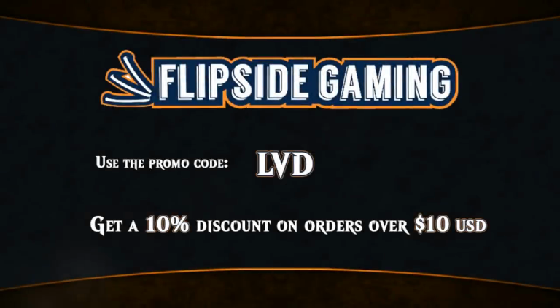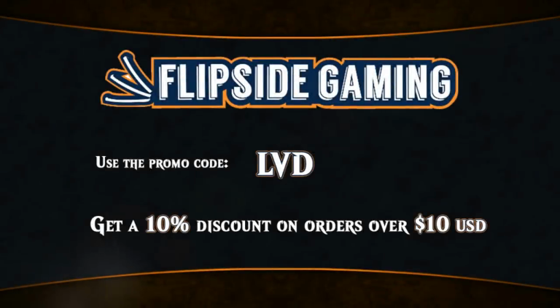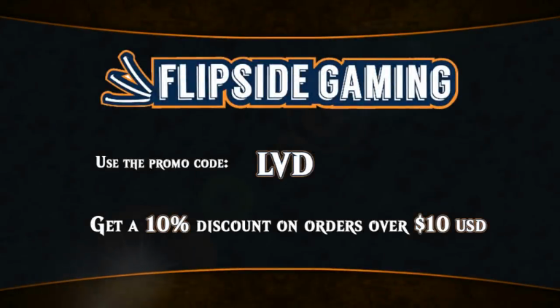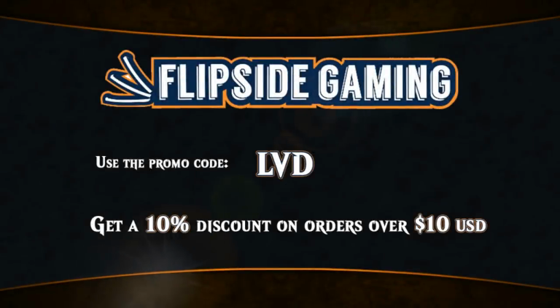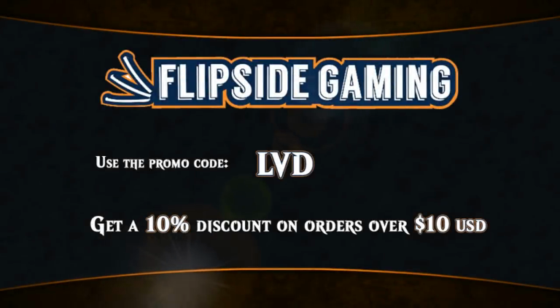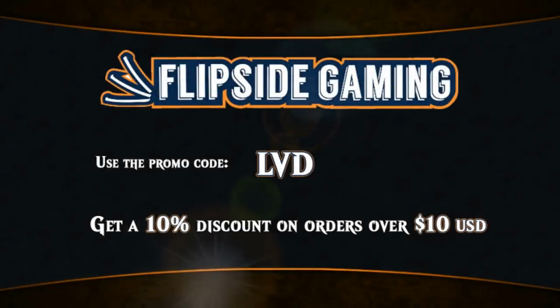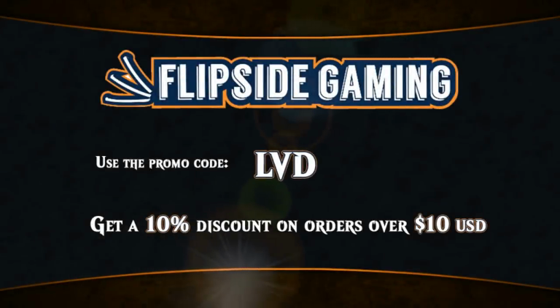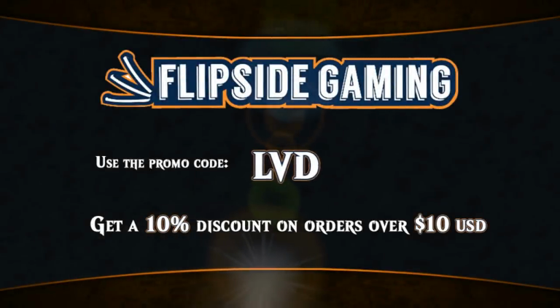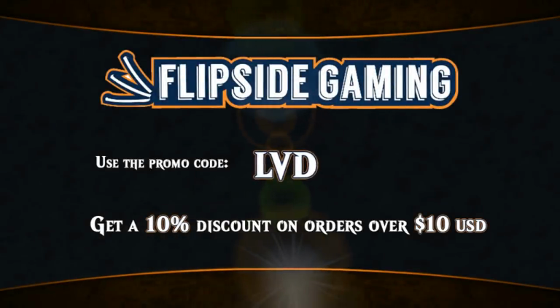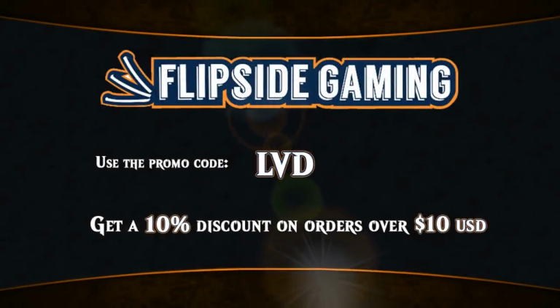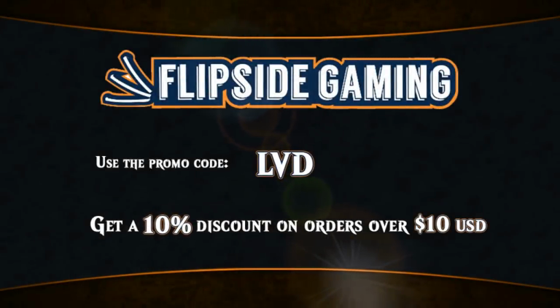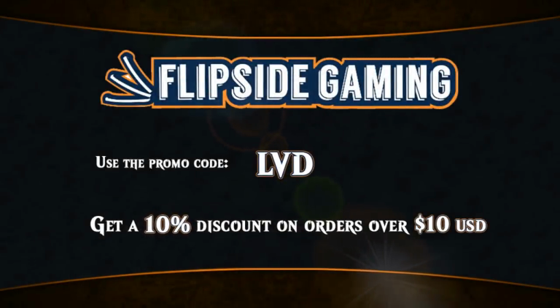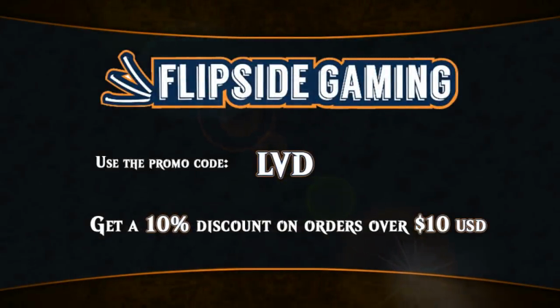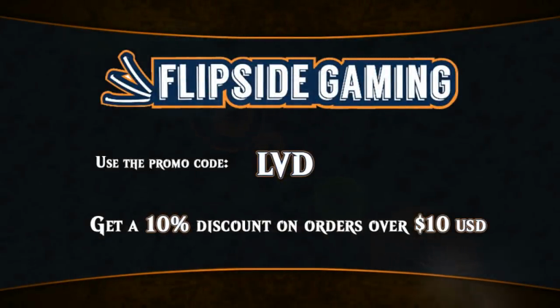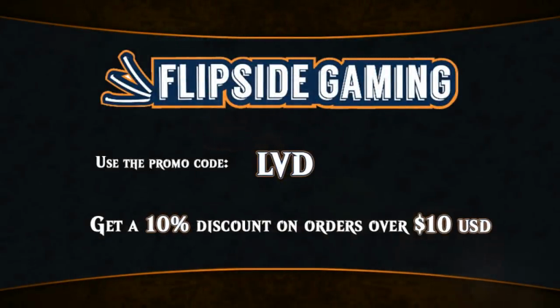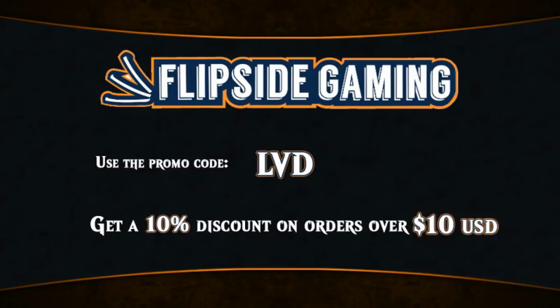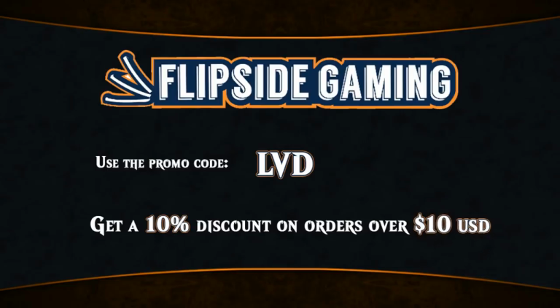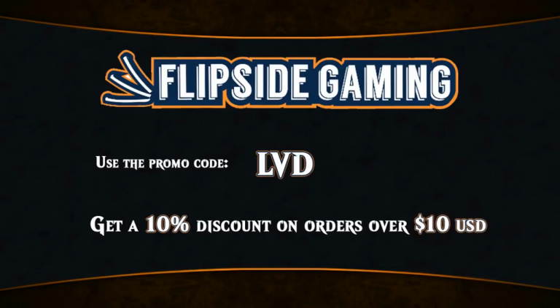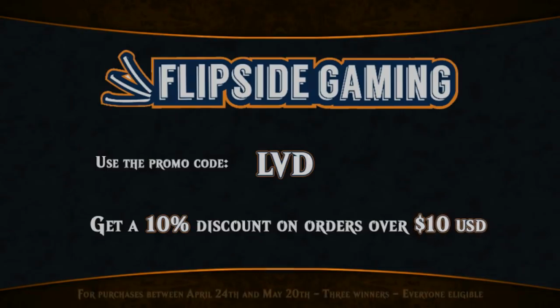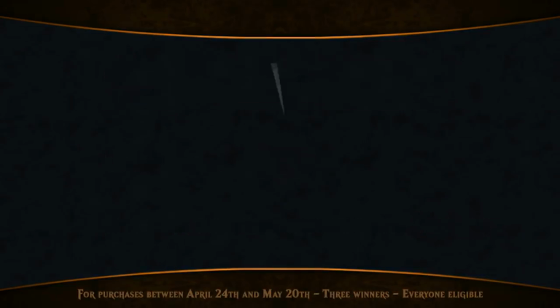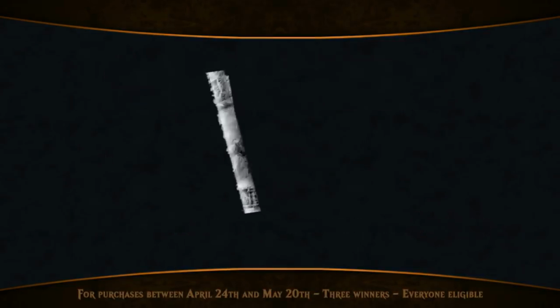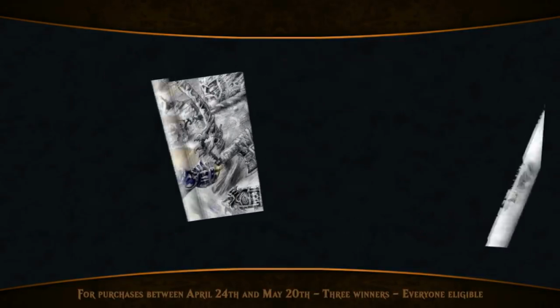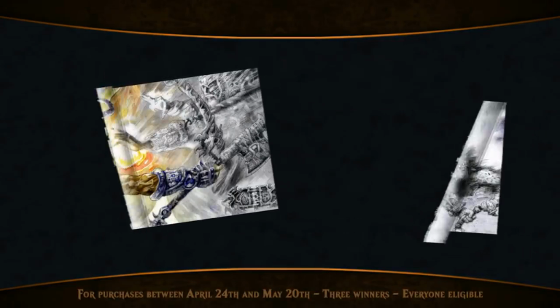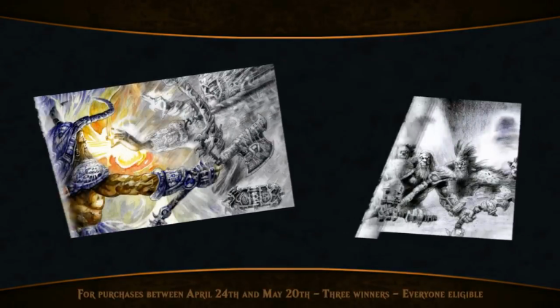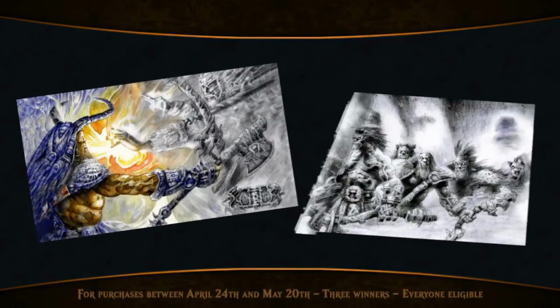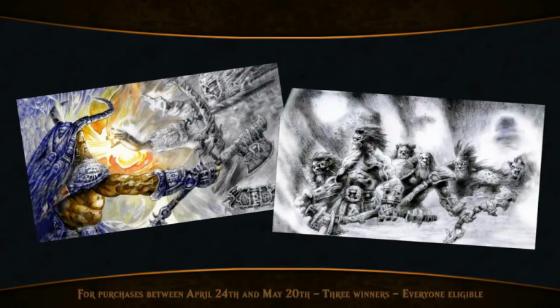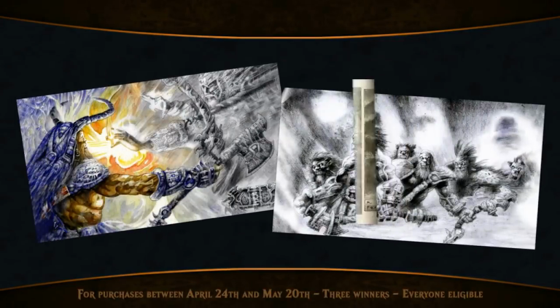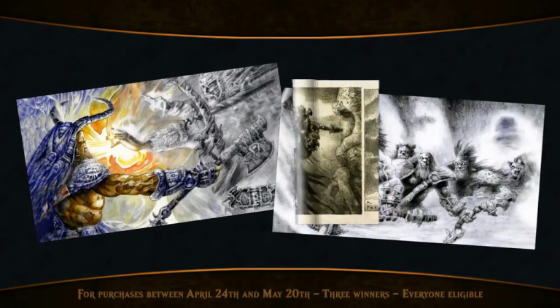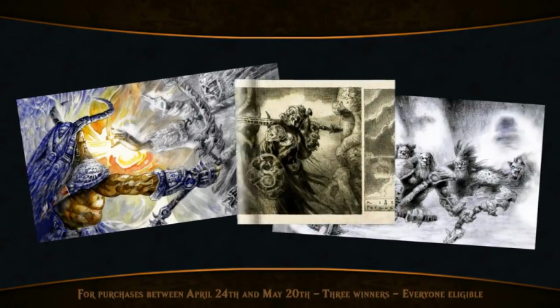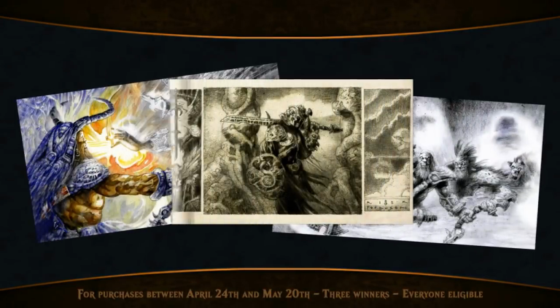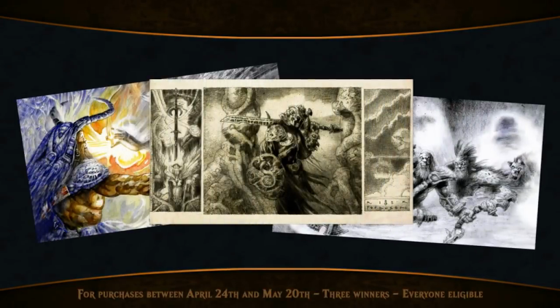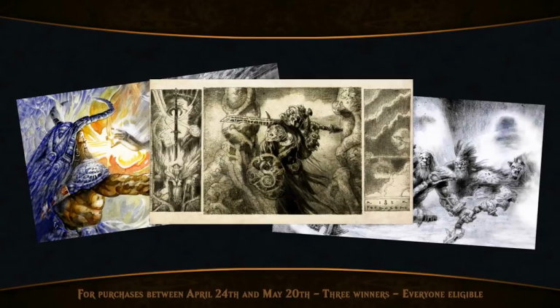At FlipSideGaming.com you can use the promo code LVD to get a 10% discount on orders over $10, and now you also get automatically entered into the Richard Cain Ferguson Playmat giveaway.